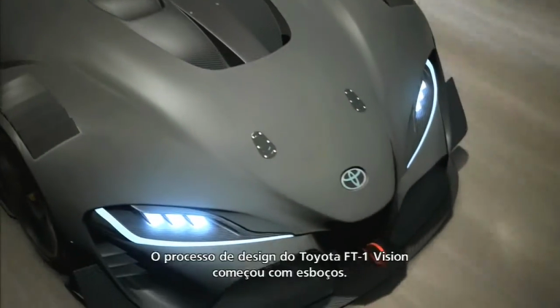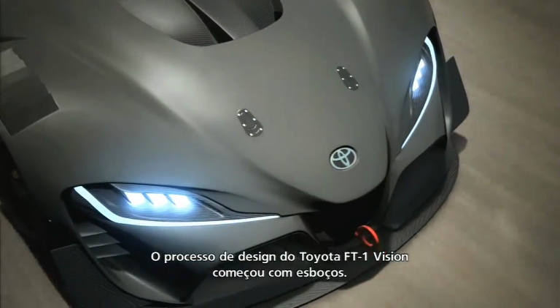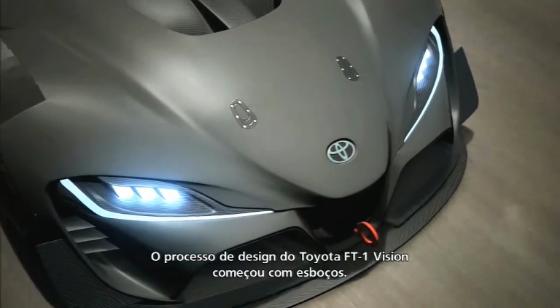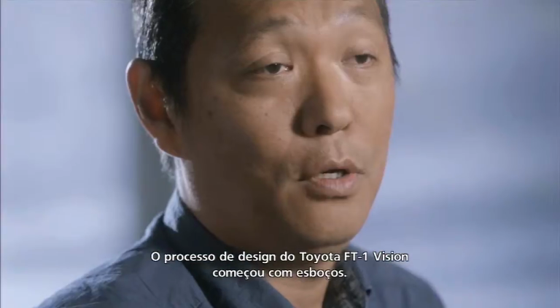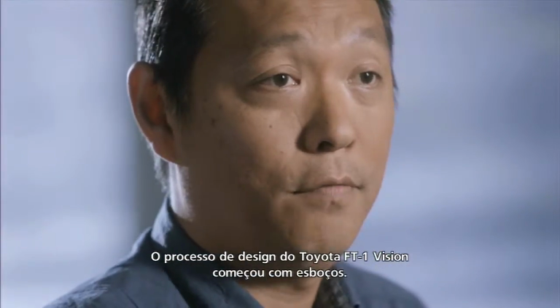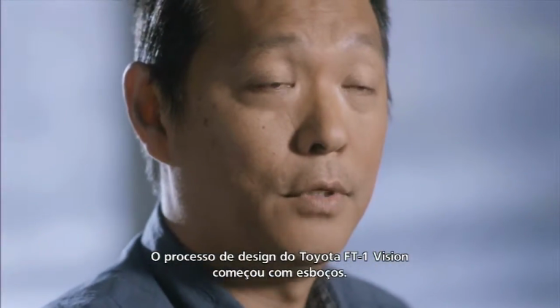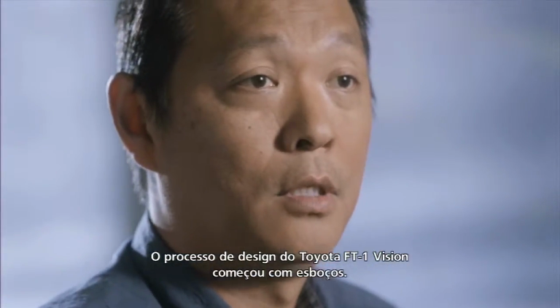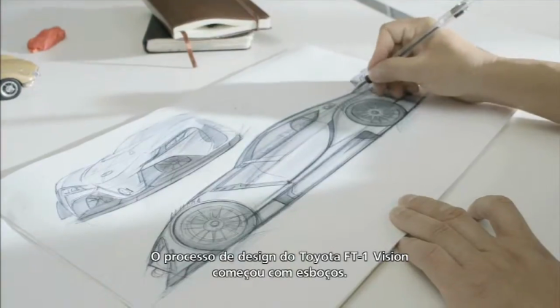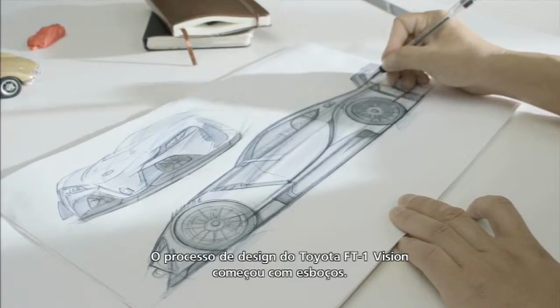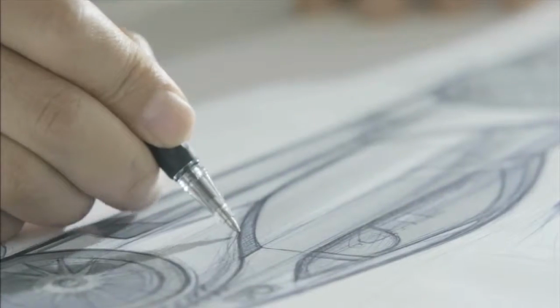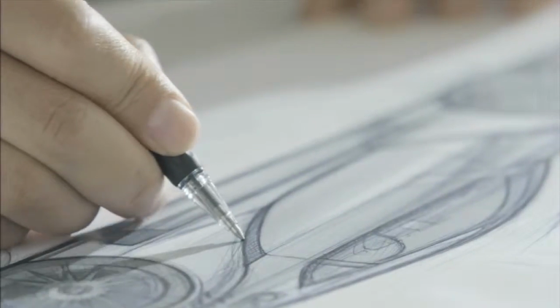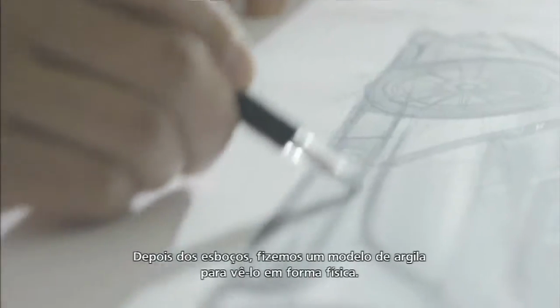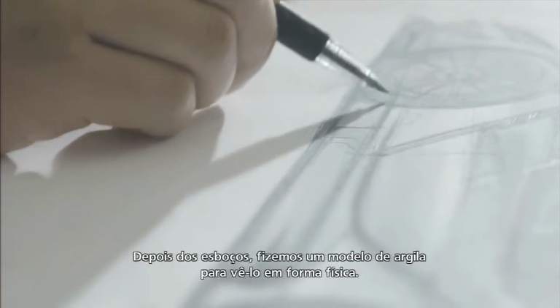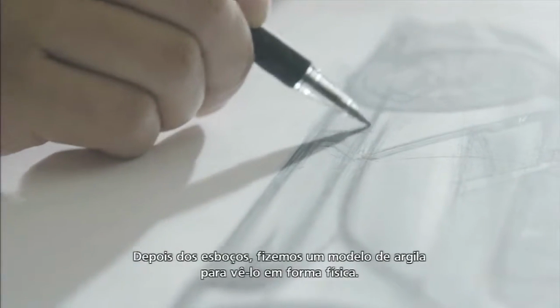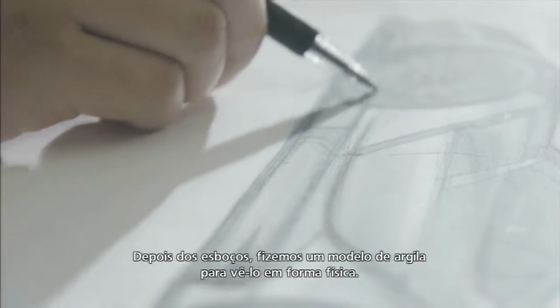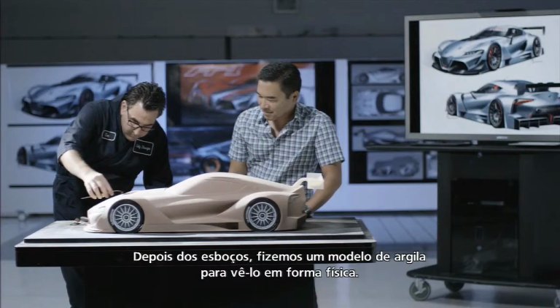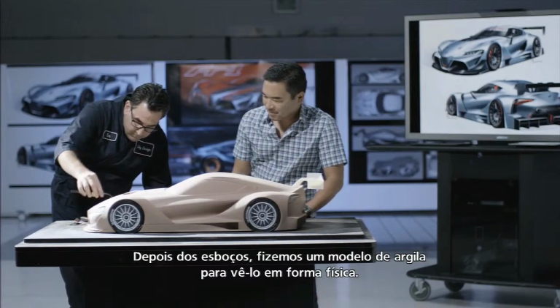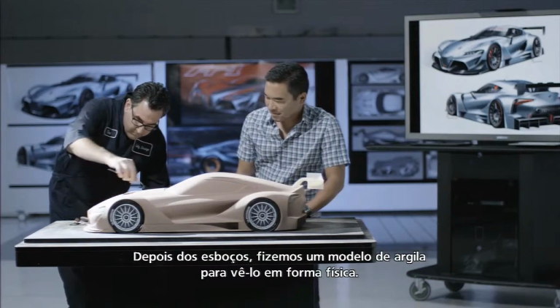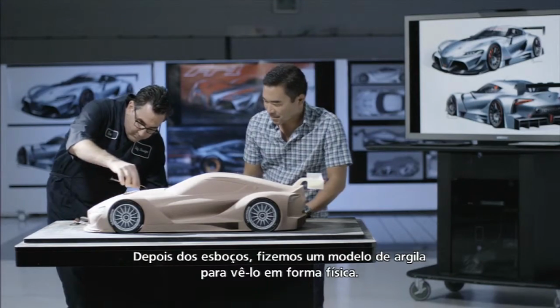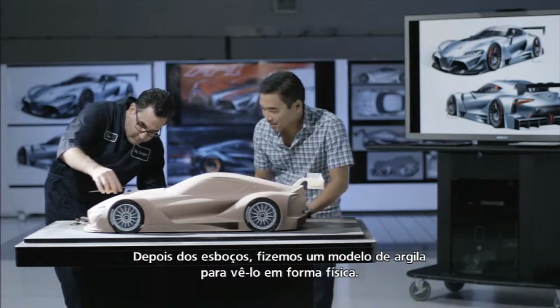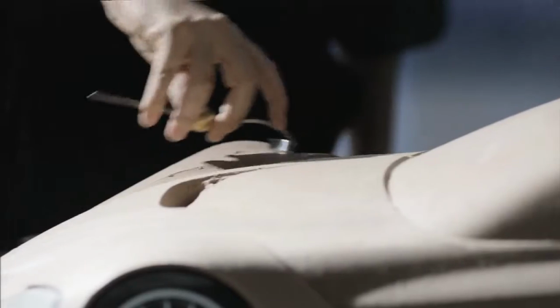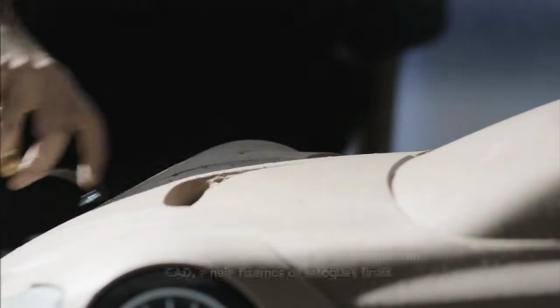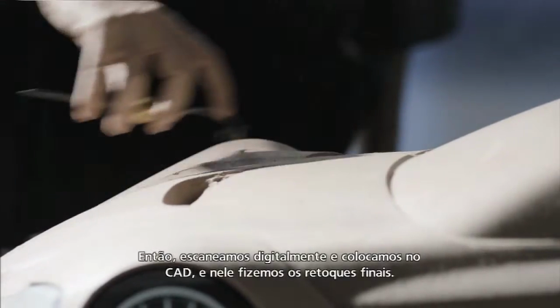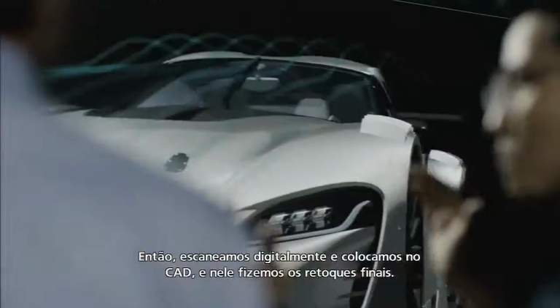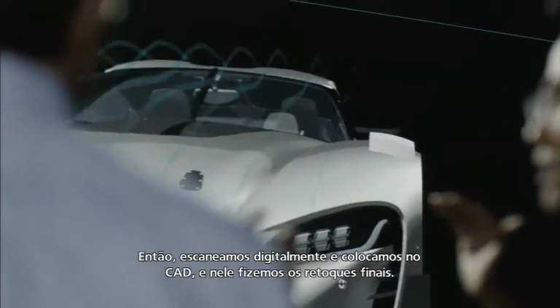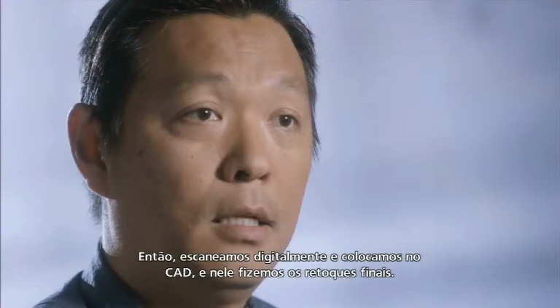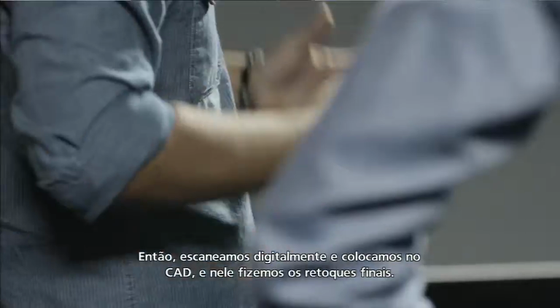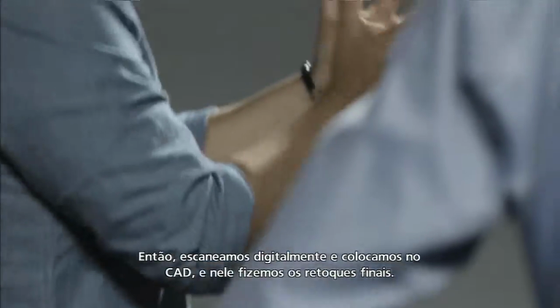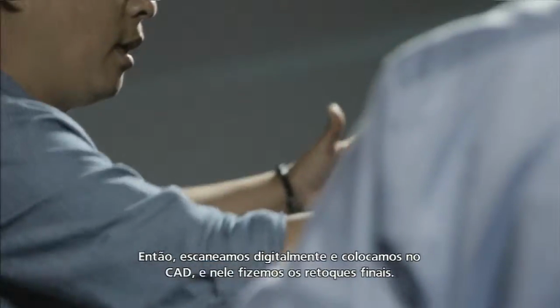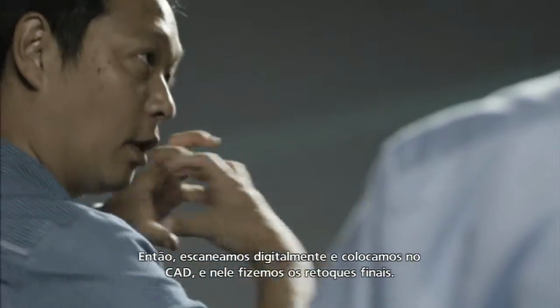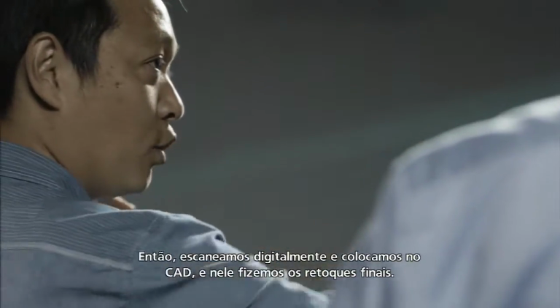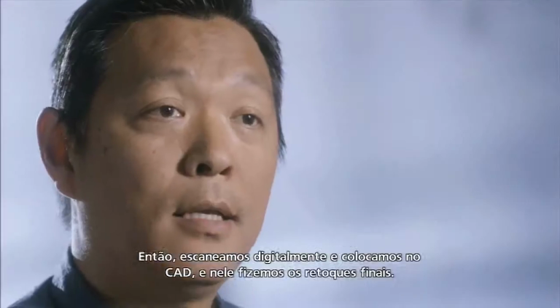The design process on the Toyota FT1 Vision started with sketching. From sketching we moved to a scale clay model to prove it out in physical form. From there we digitally scanned it and then put it into the CAD and did all the final refinements in CAD.